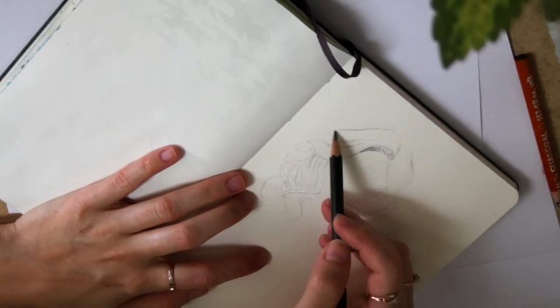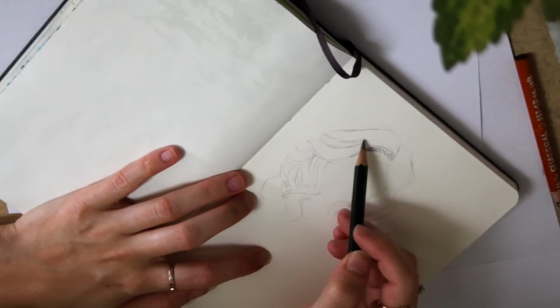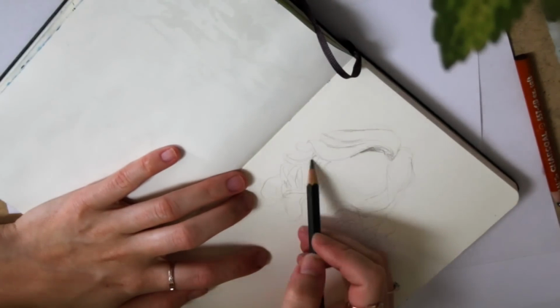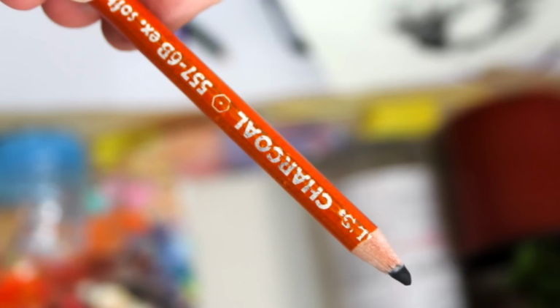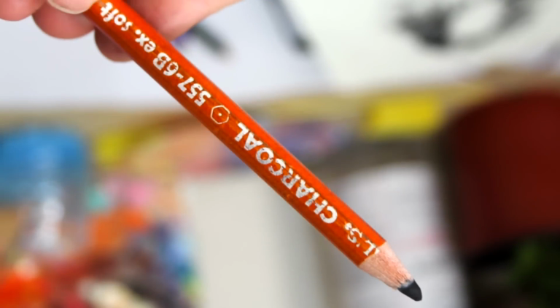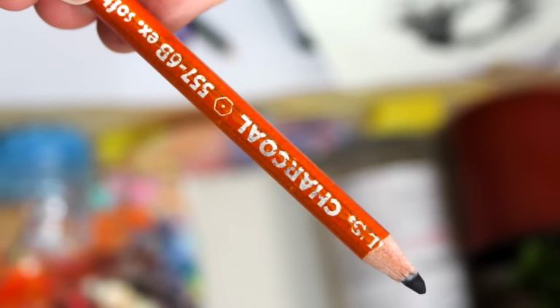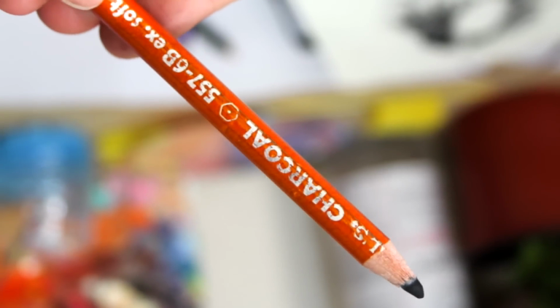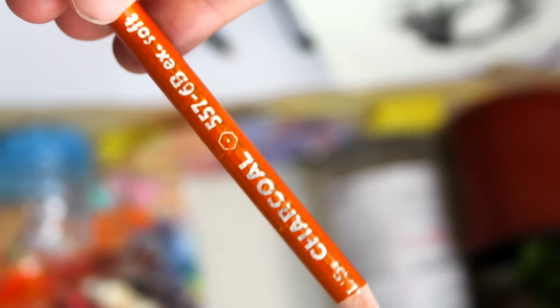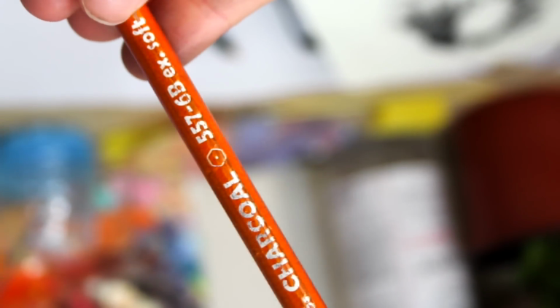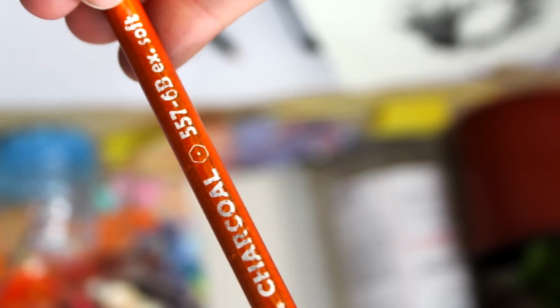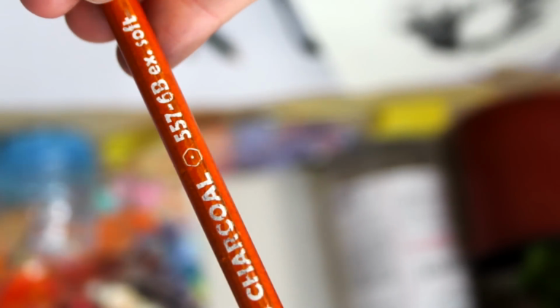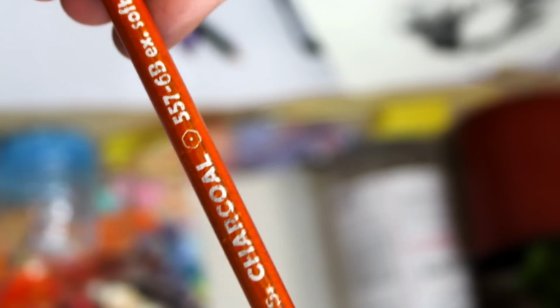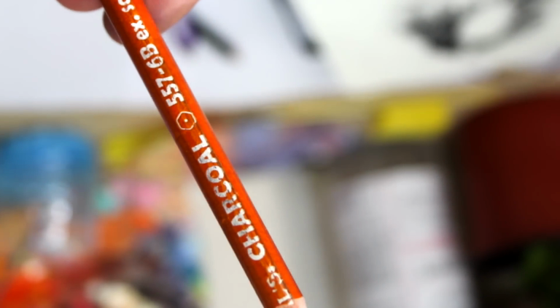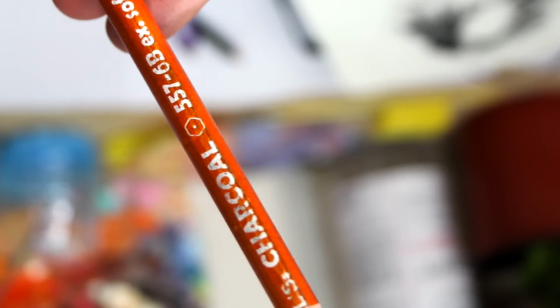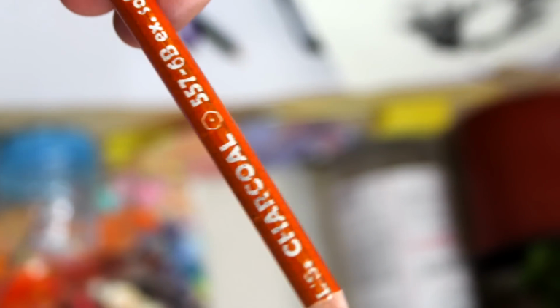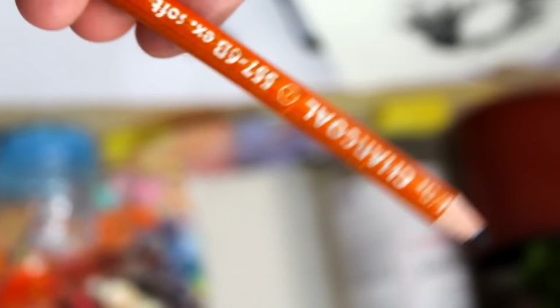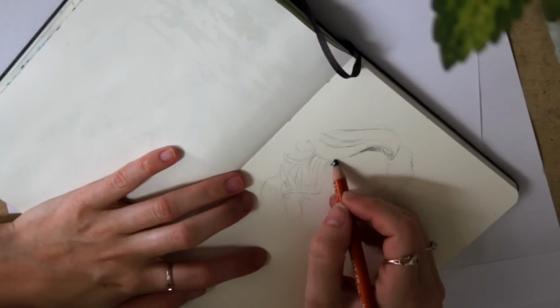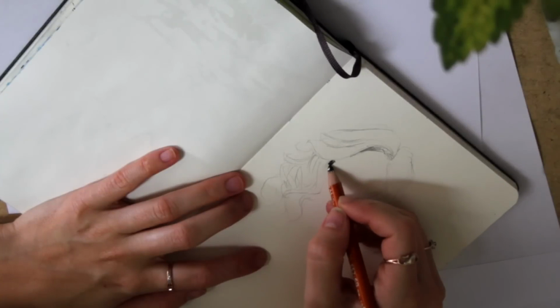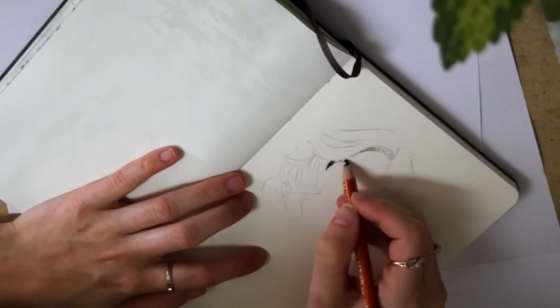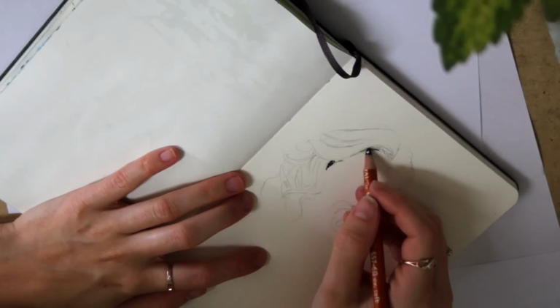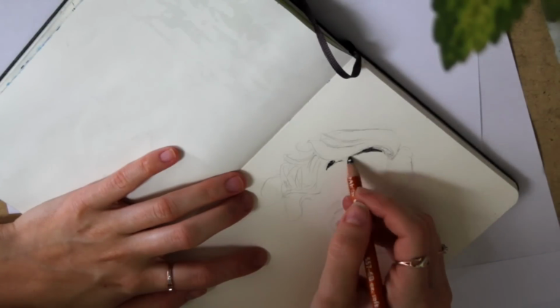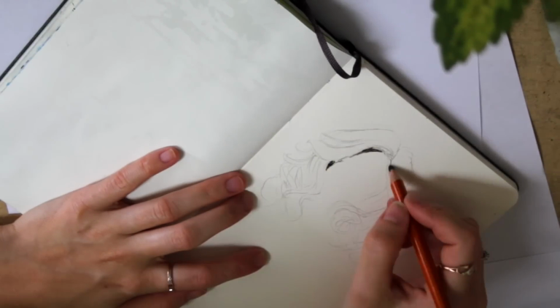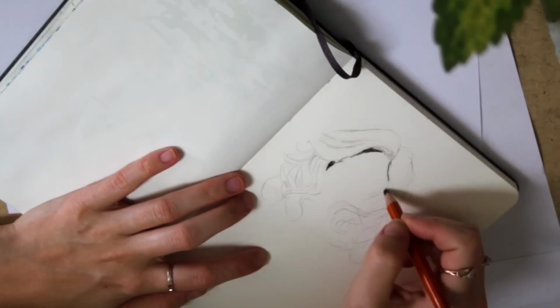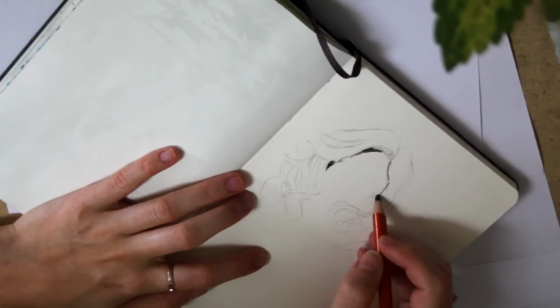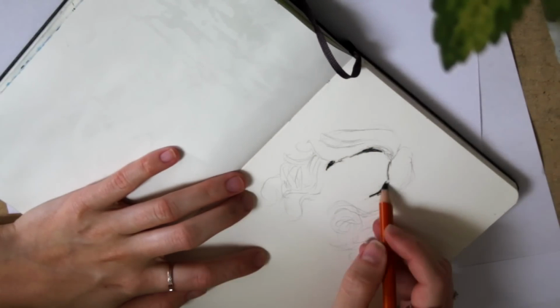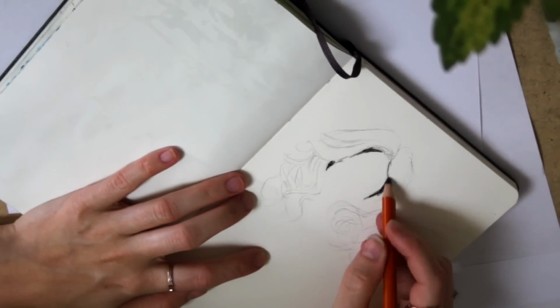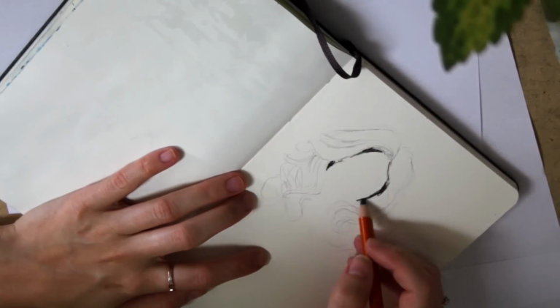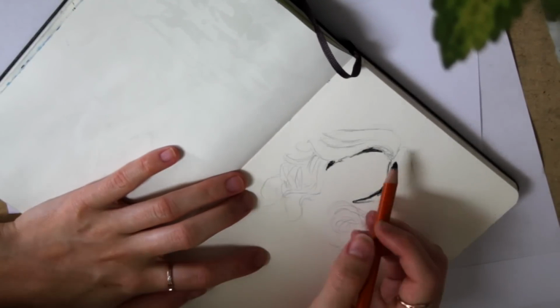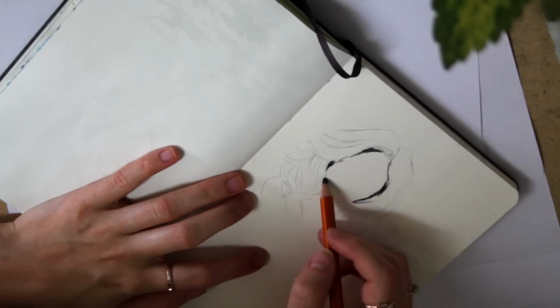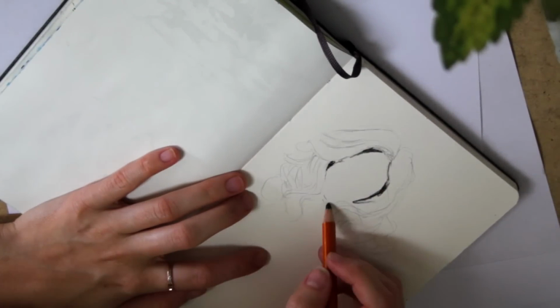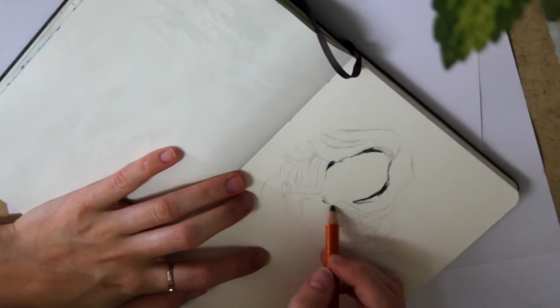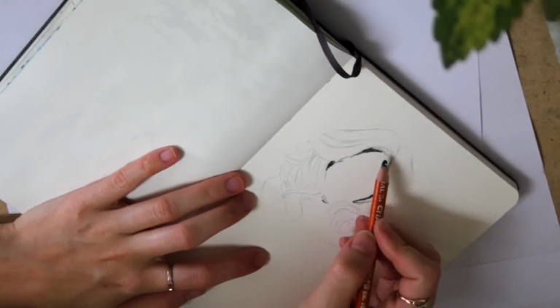Then using a General's charcoal pencil in 6B, which is super dark, I sketch the darkest shadow parts of the hair and work up some of the outlines, but not everything.